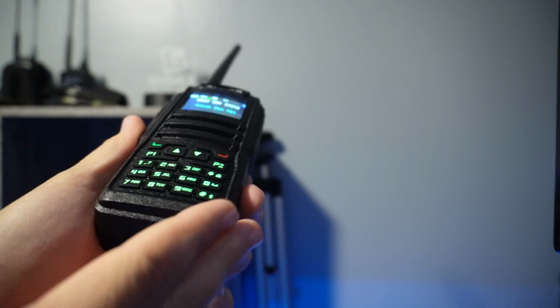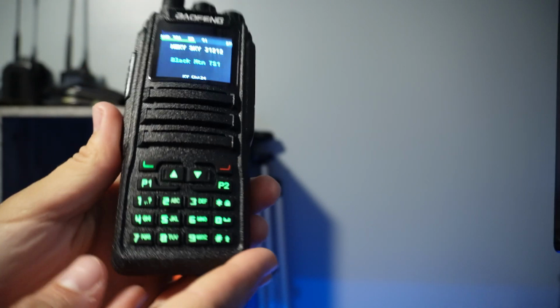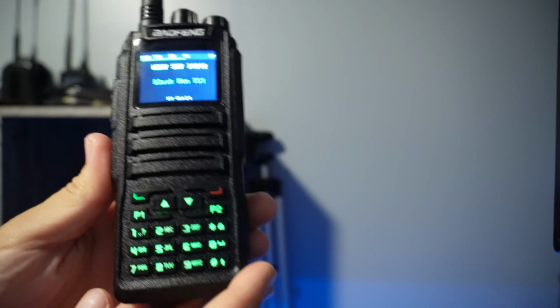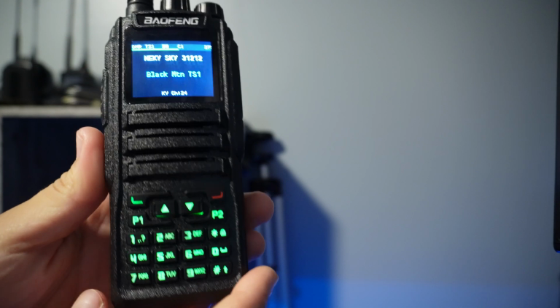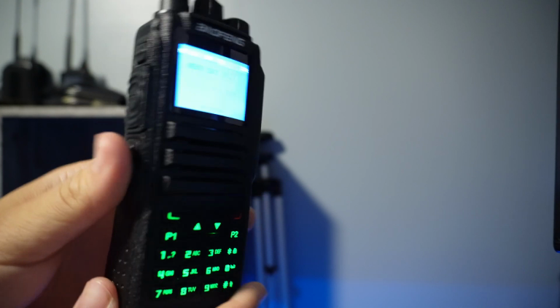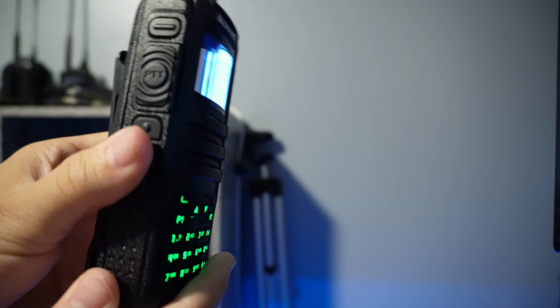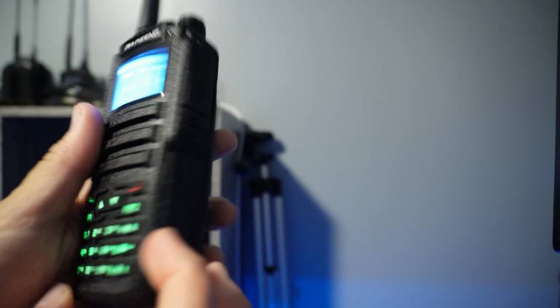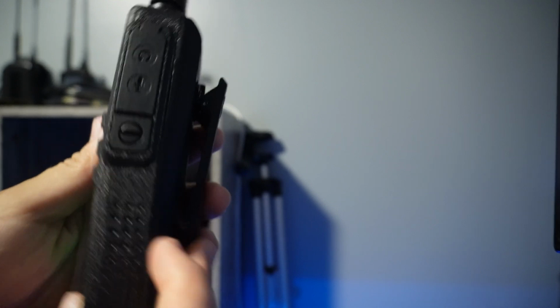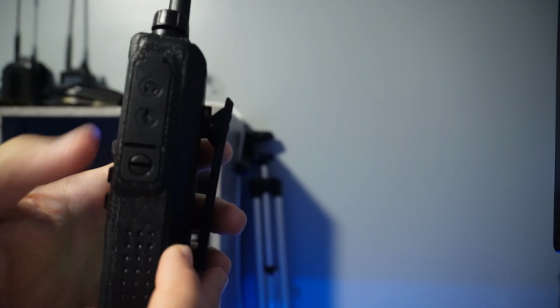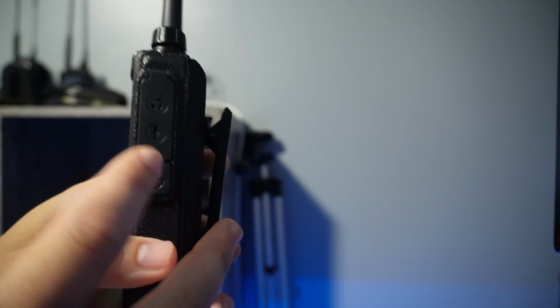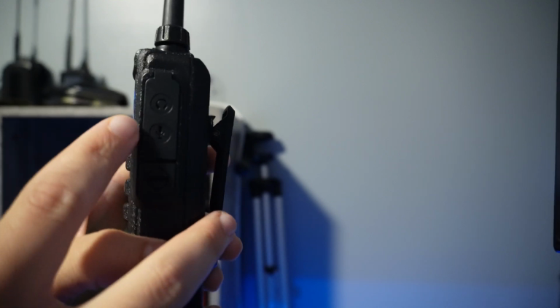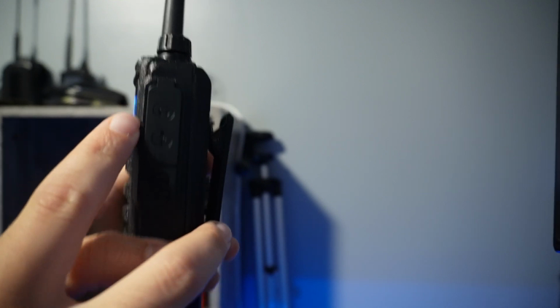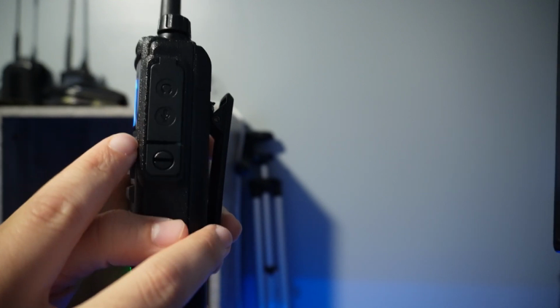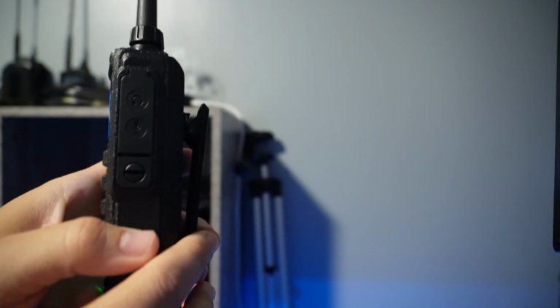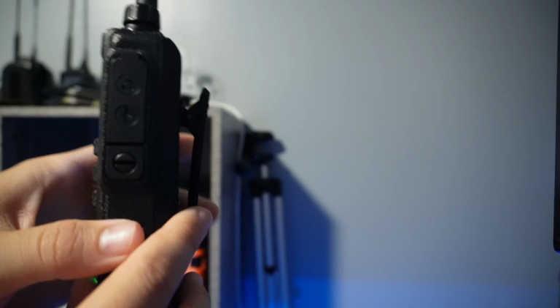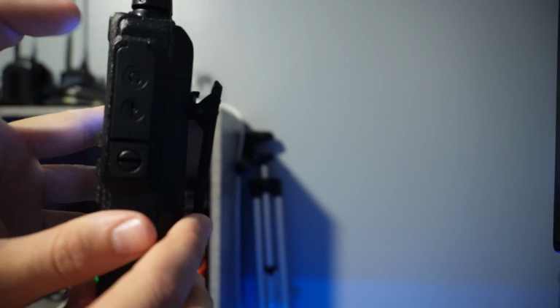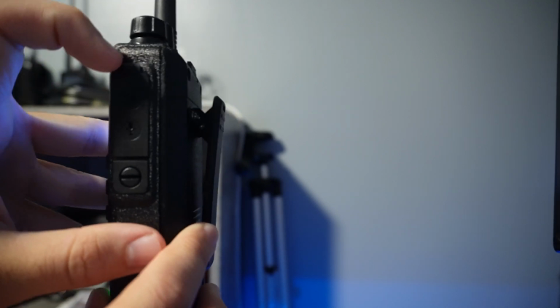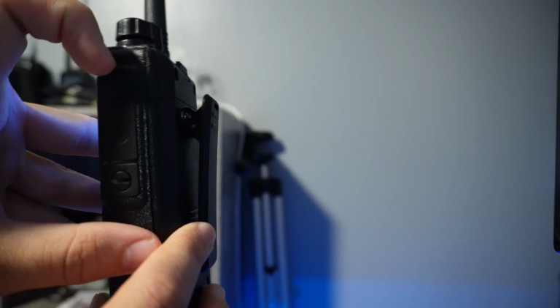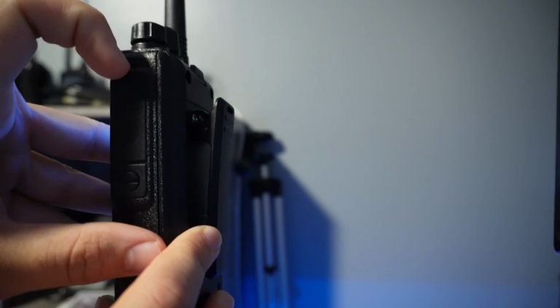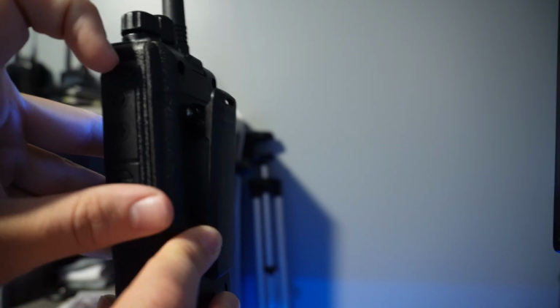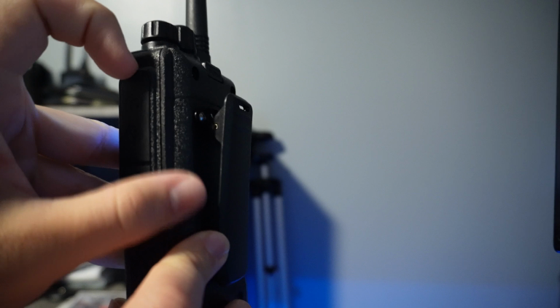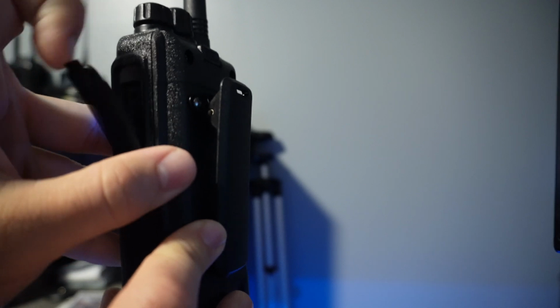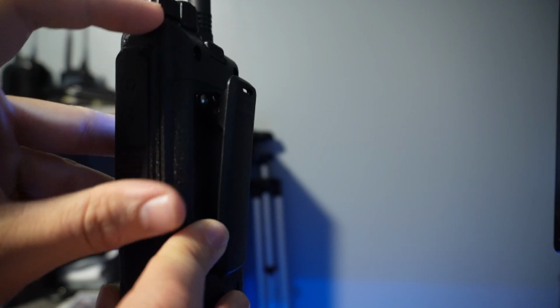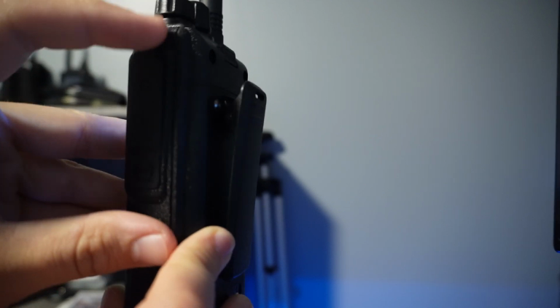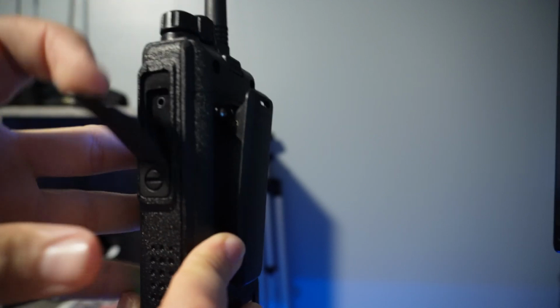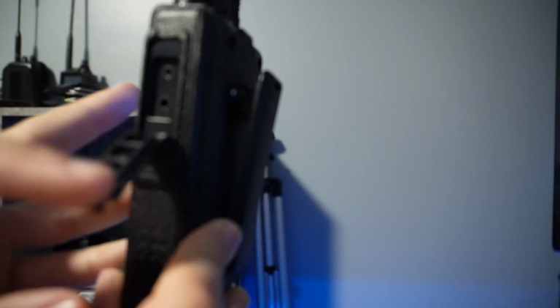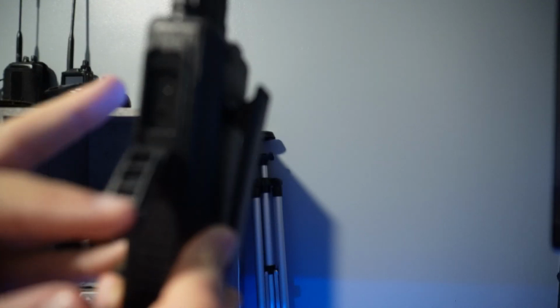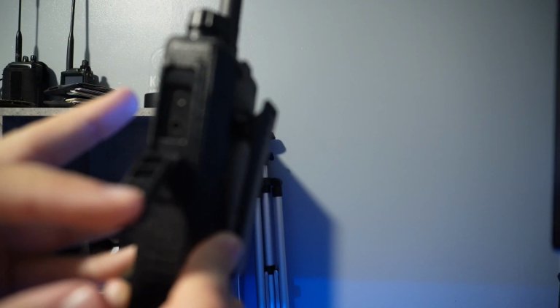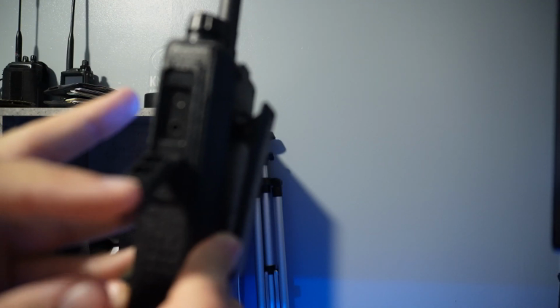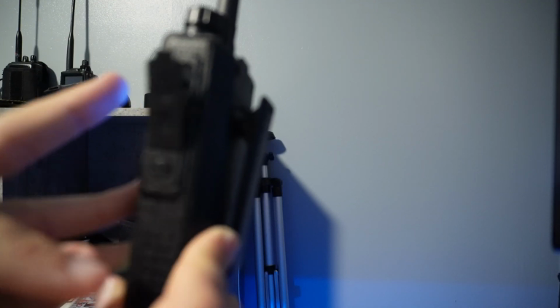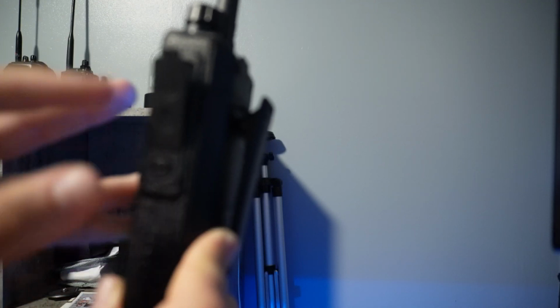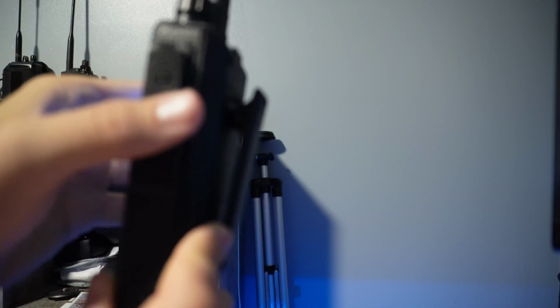All around, the construction feels pretty sturdy. The panel for the headset is a little bit different from a traditional Baofeng — I actually like this more. You just pull it down and put your connectors in.